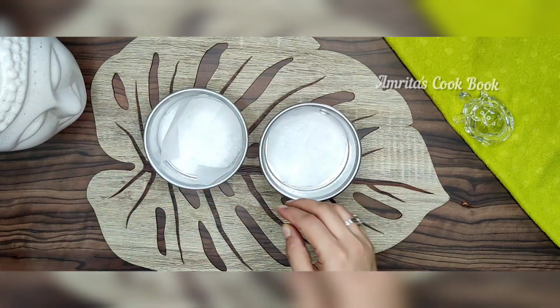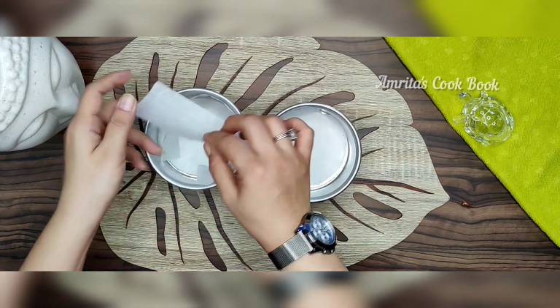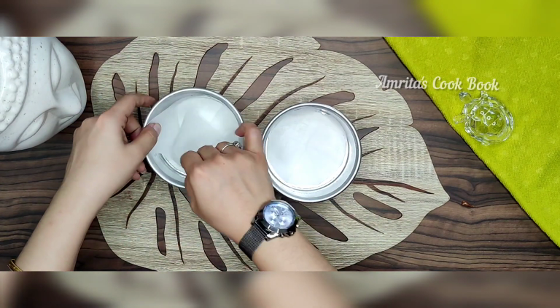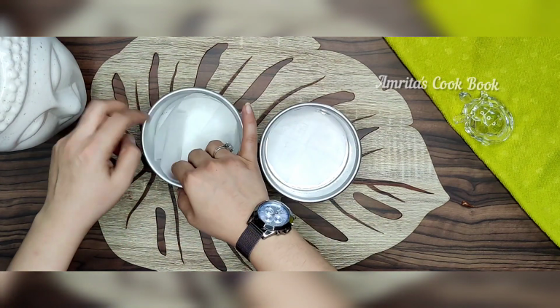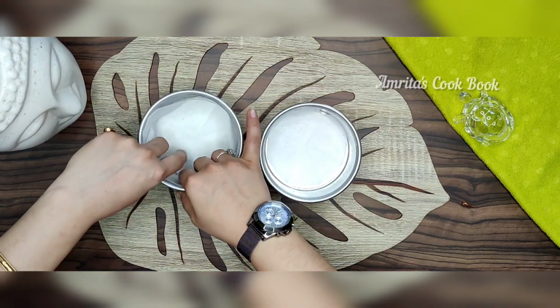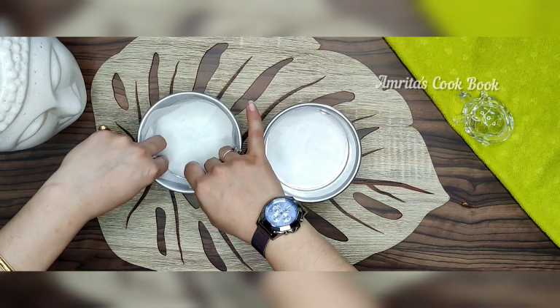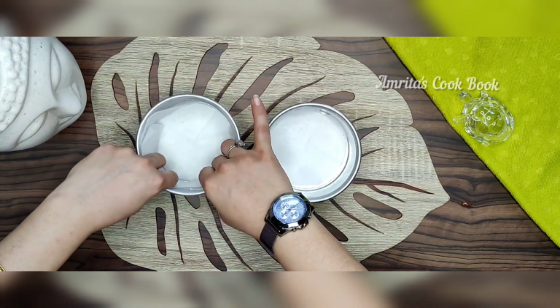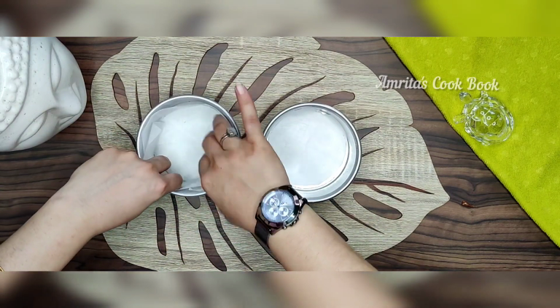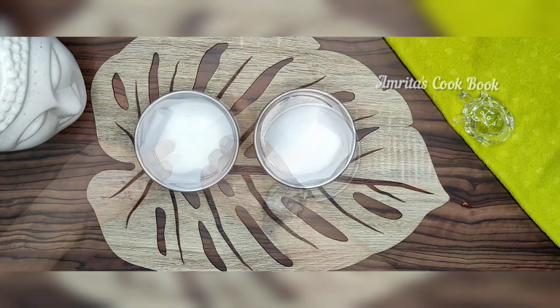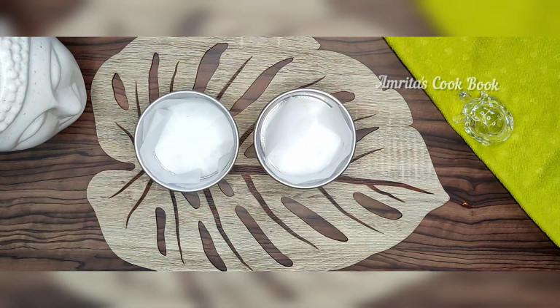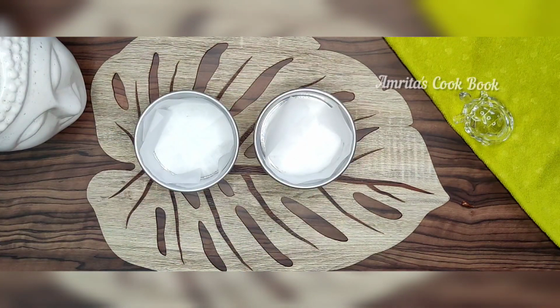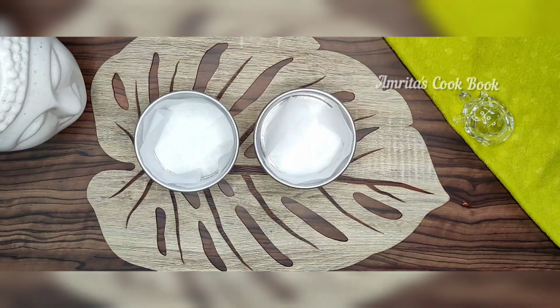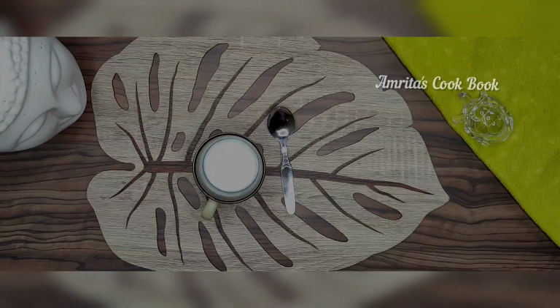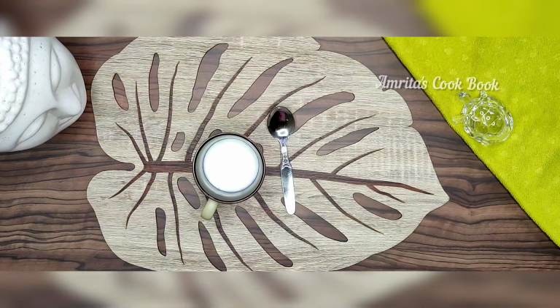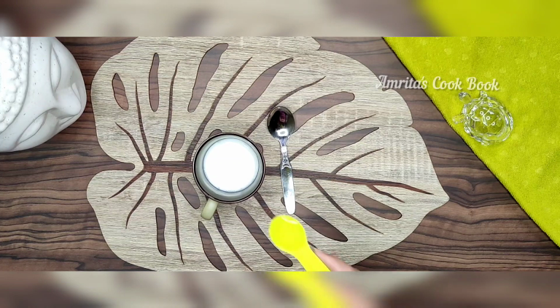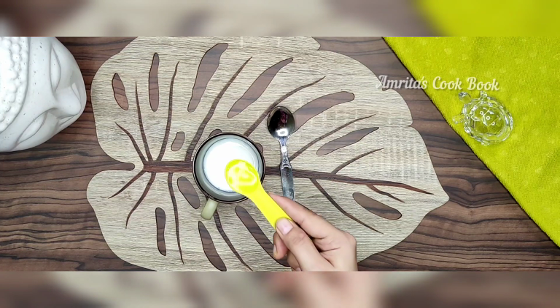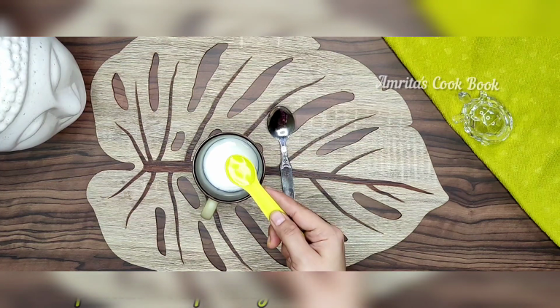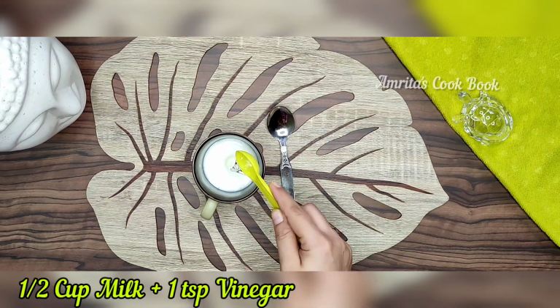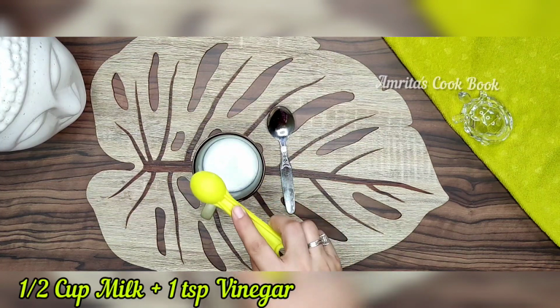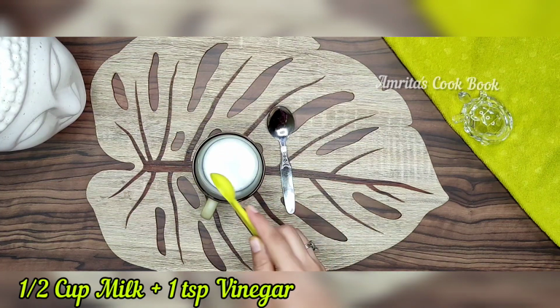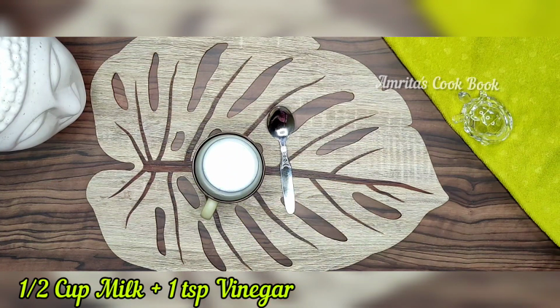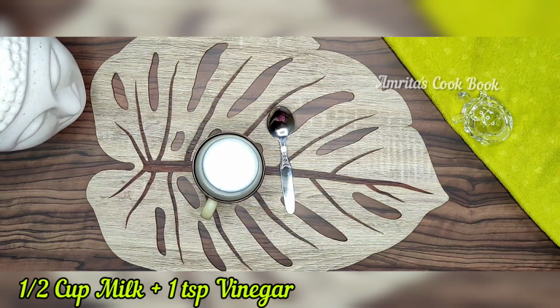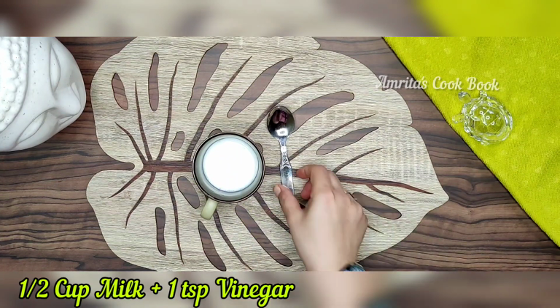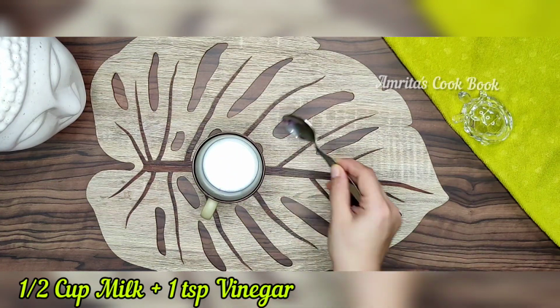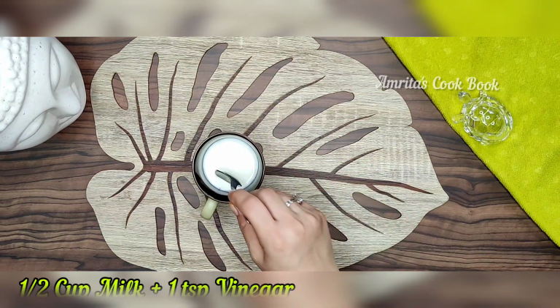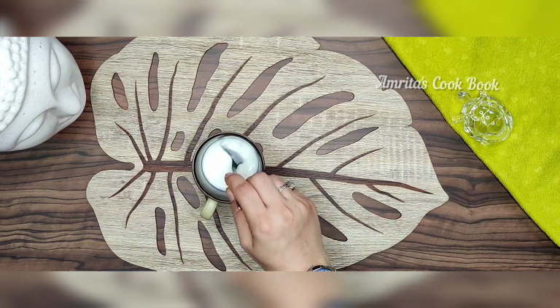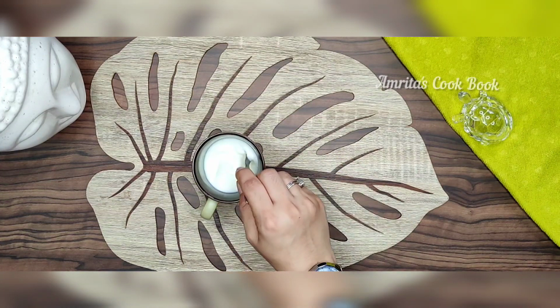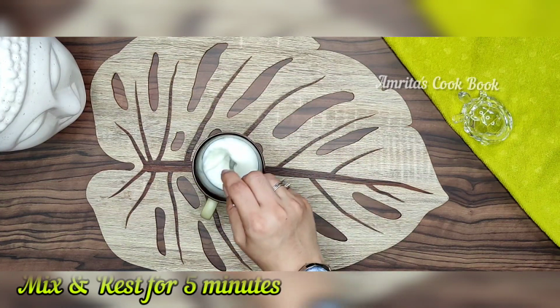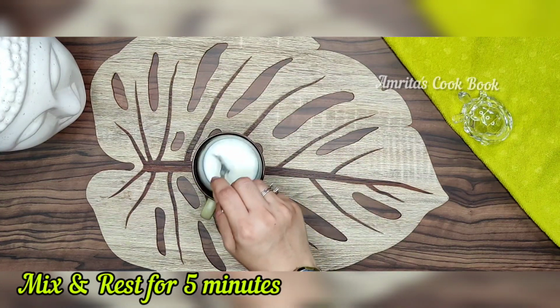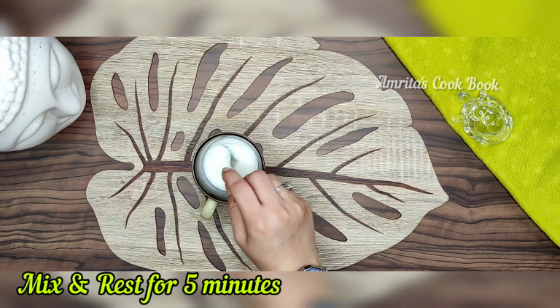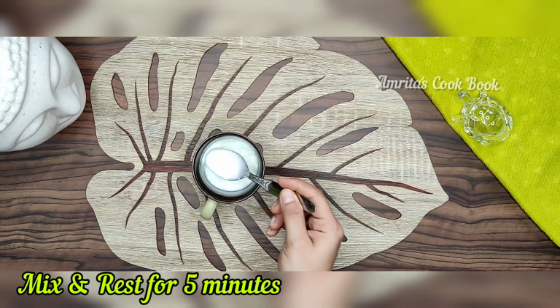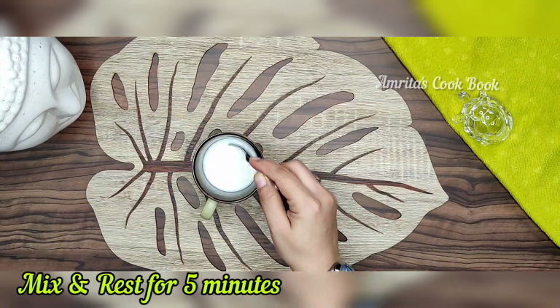We will make it on the side. I have 1 cup of juice and I have added 1 teaspoon of vinegar. We will mix it on the side for 5 minutes.